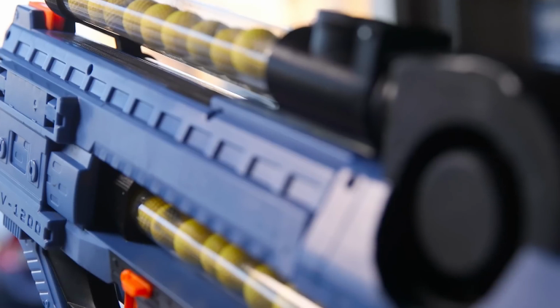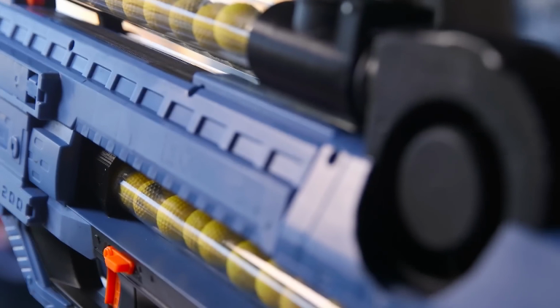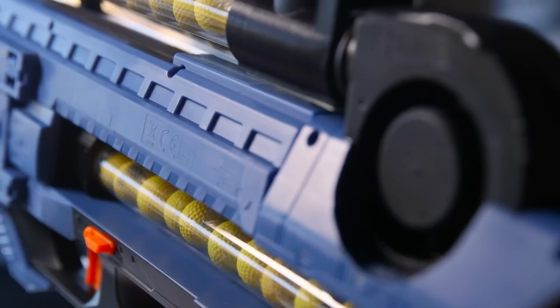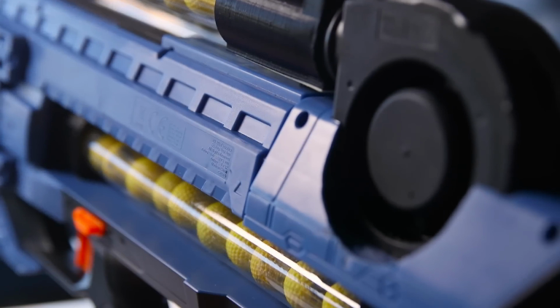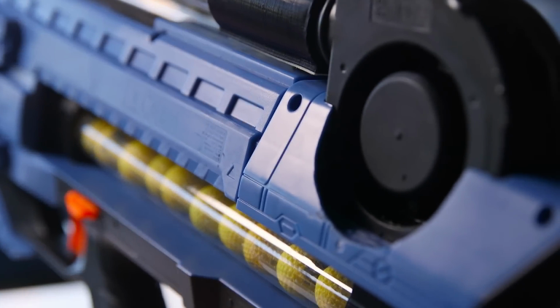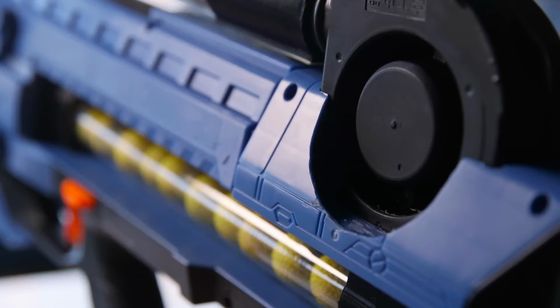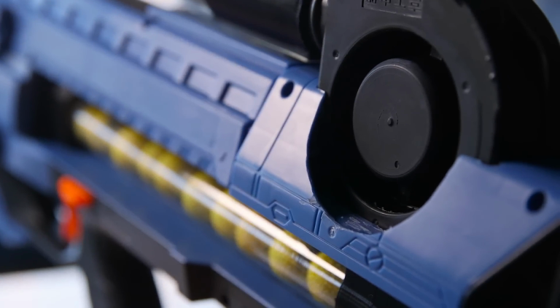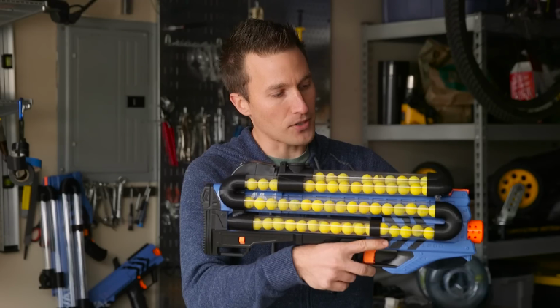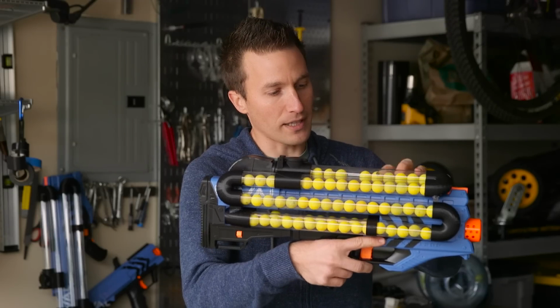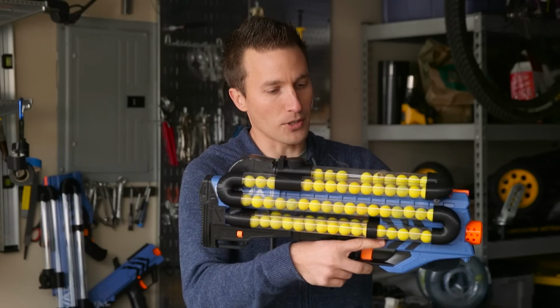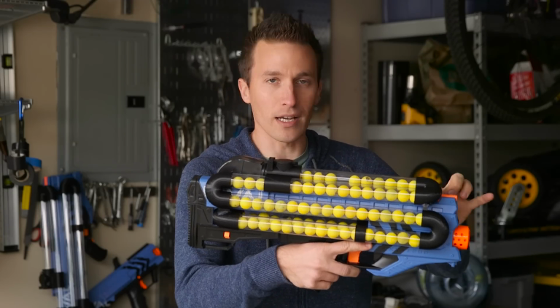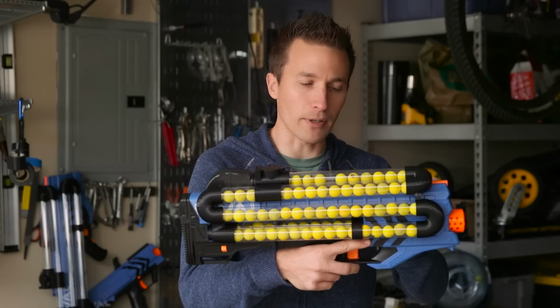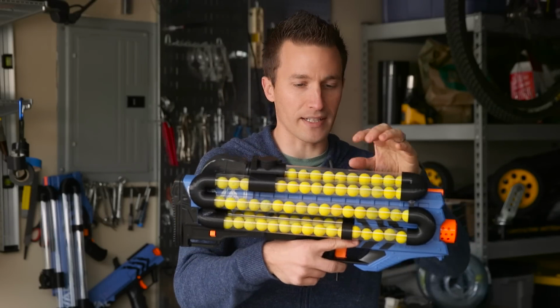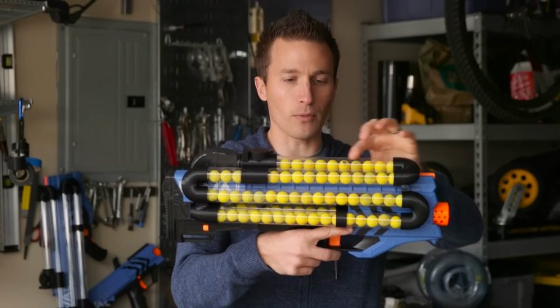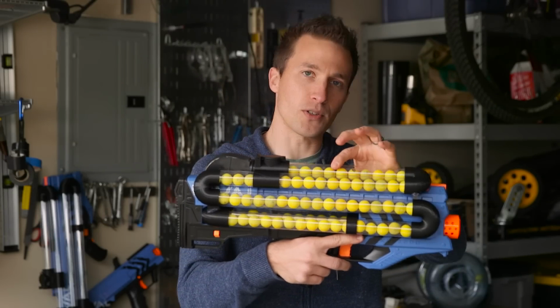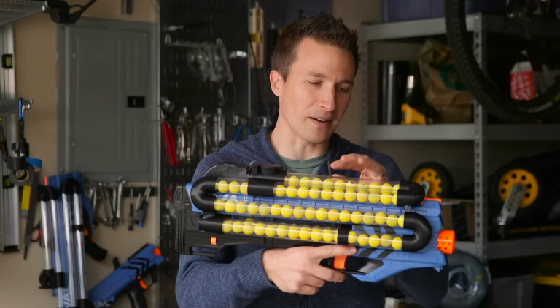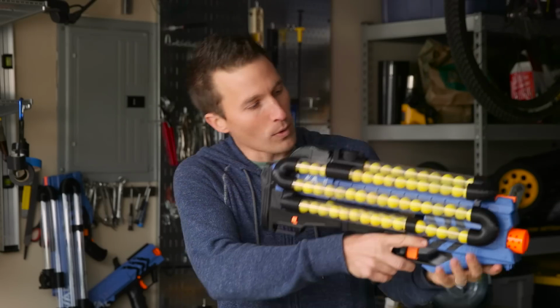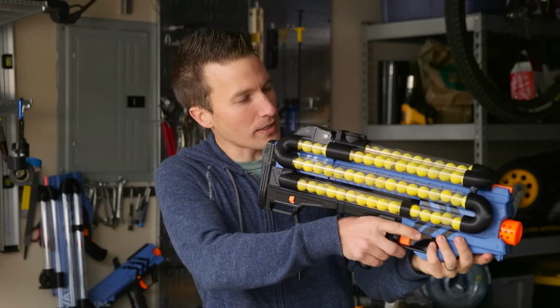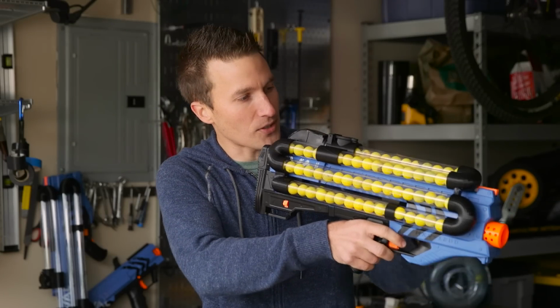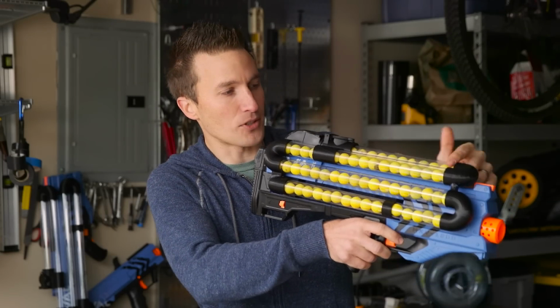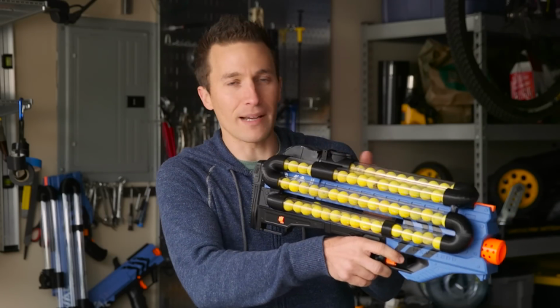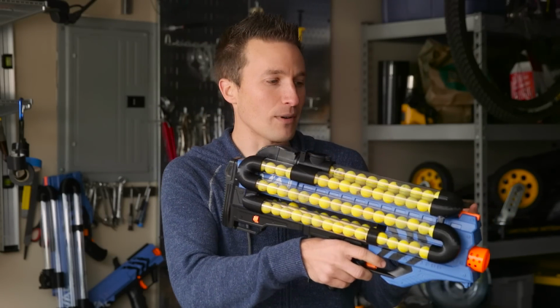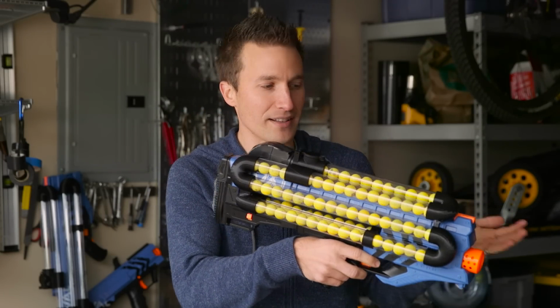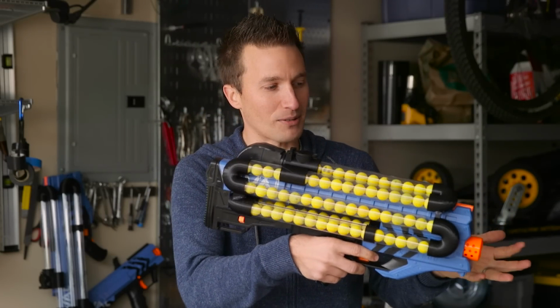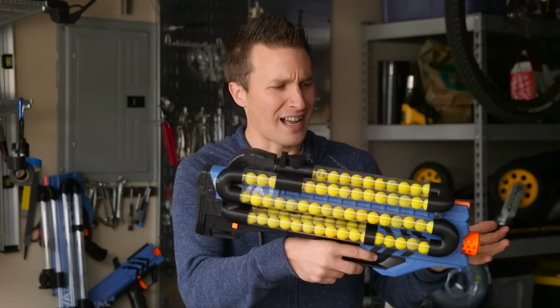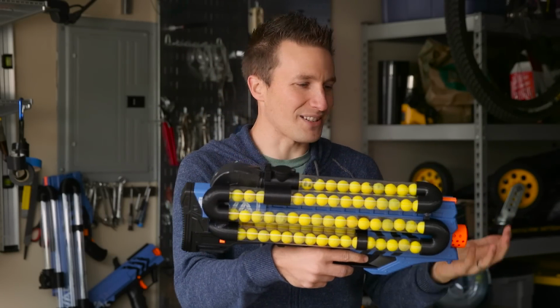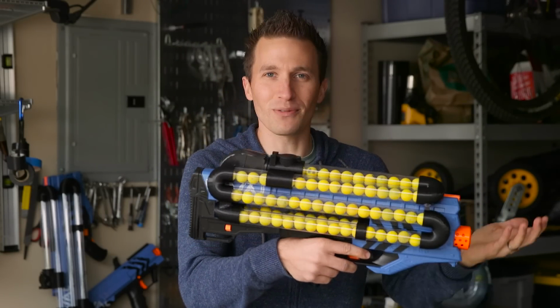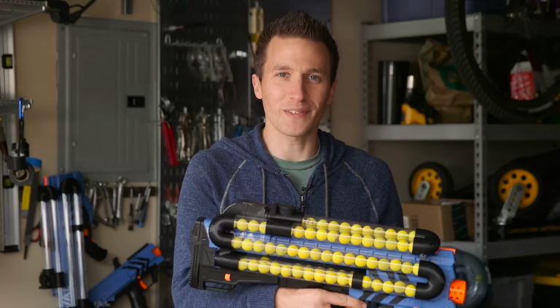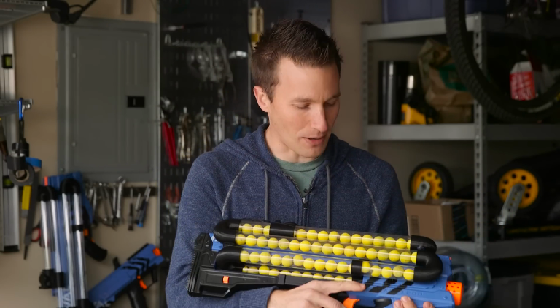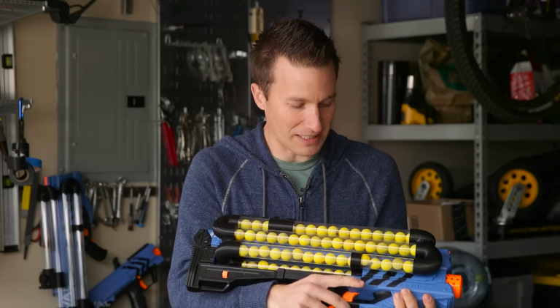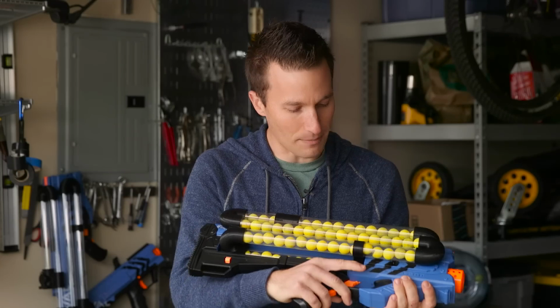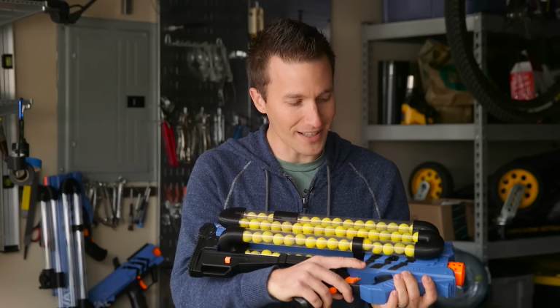Additionally, I've 3D printed a plate up here on top to replace the original sight rail because it gets in the way of this tube. And when you're shooting down this, you kind of have the tube to aim with anyway, and sights are not so useful in Nerf guns, so I feel like it's not a big loss.